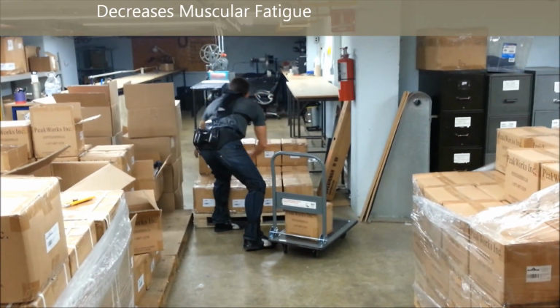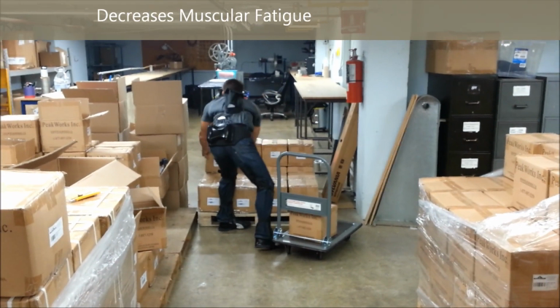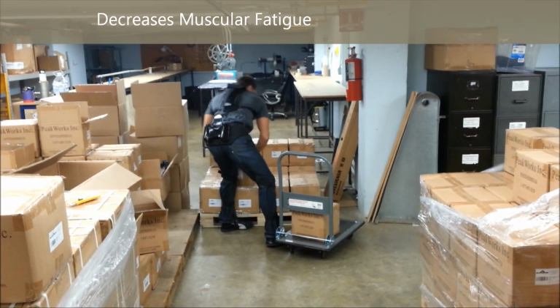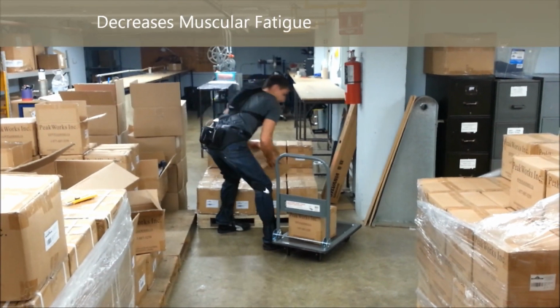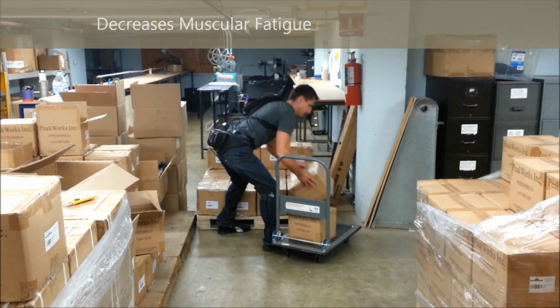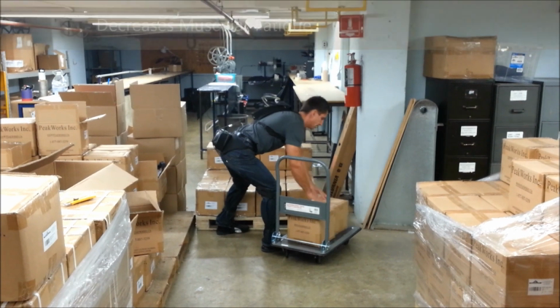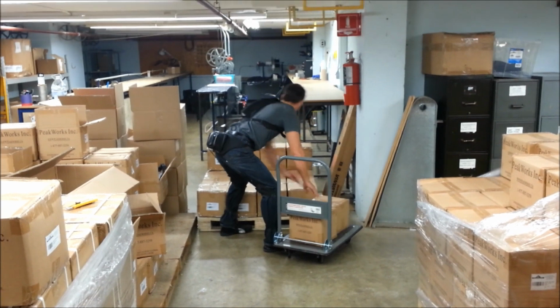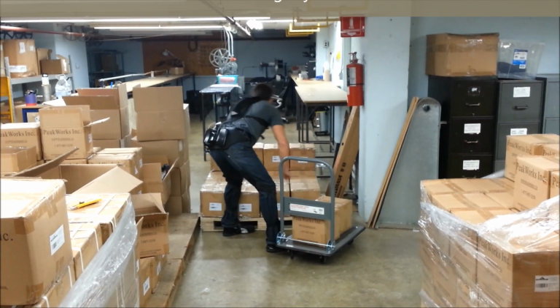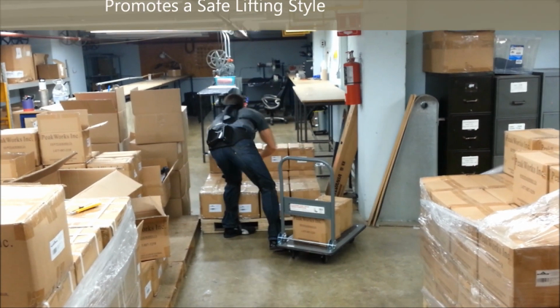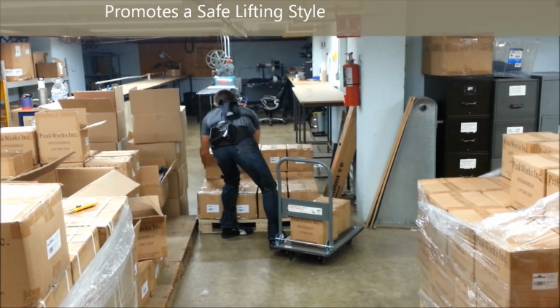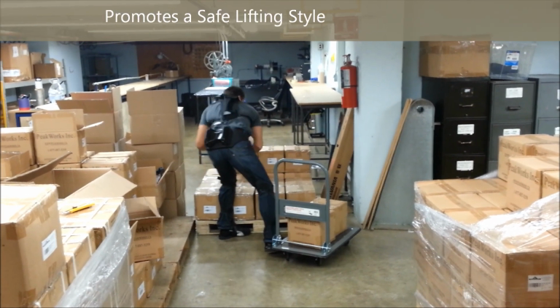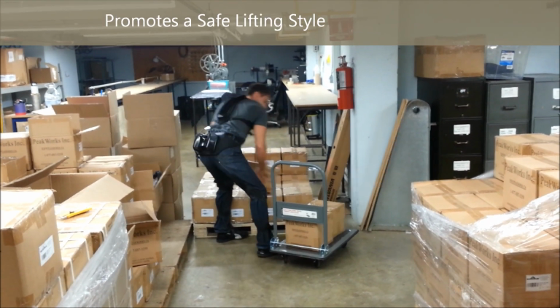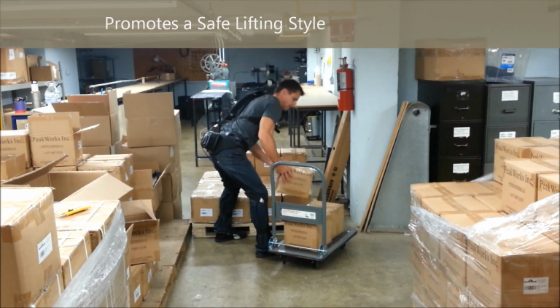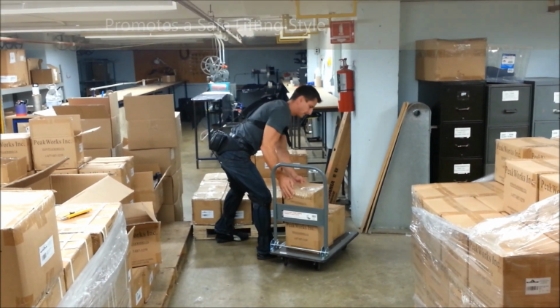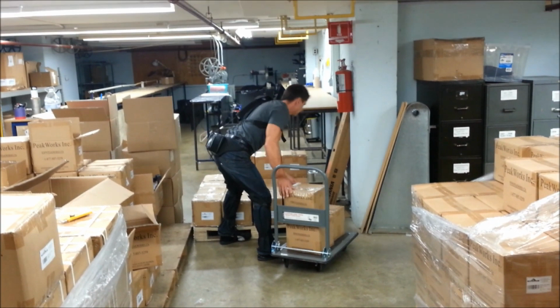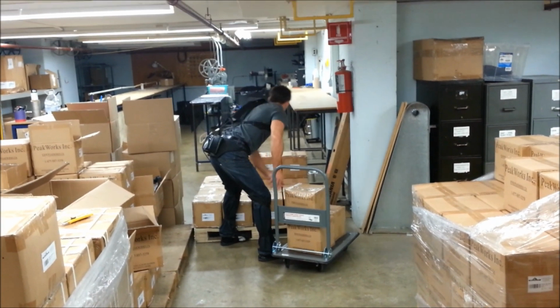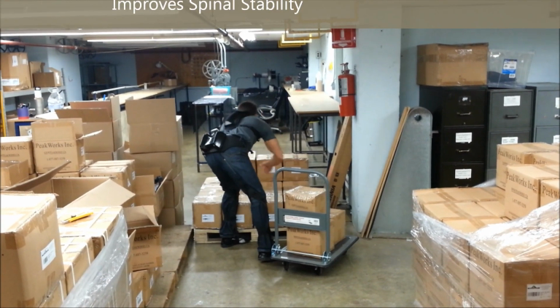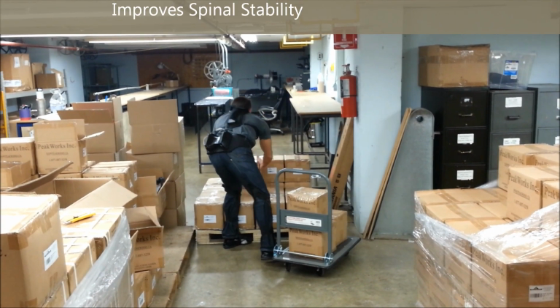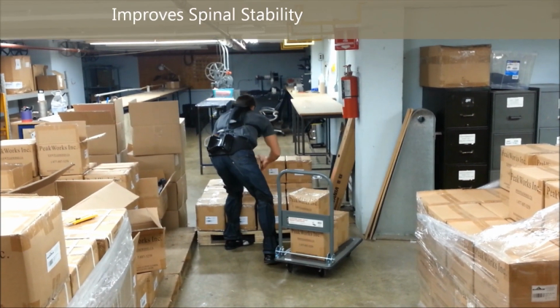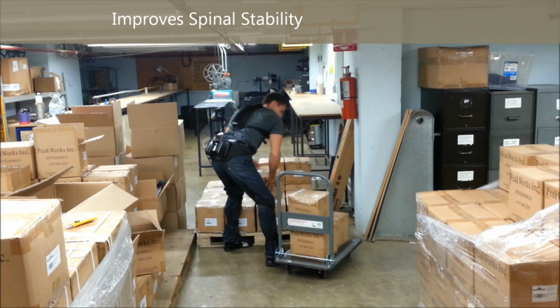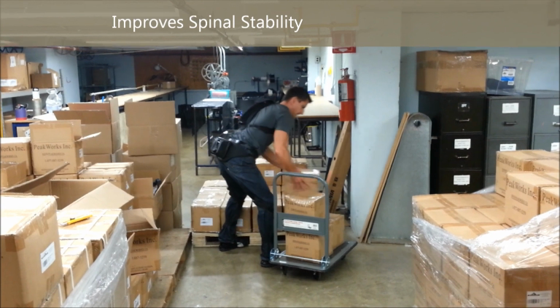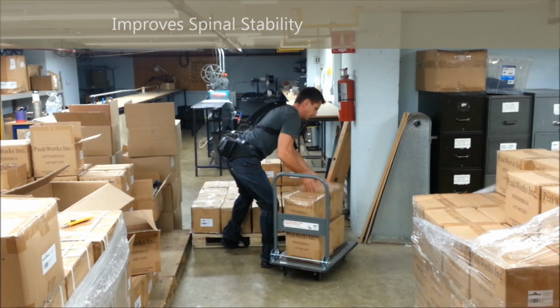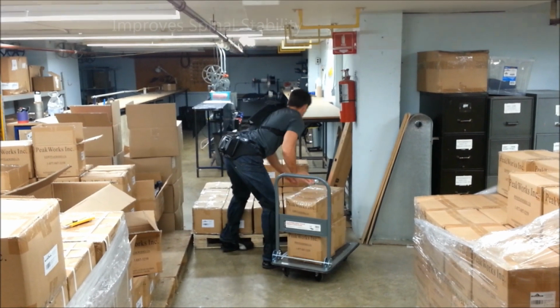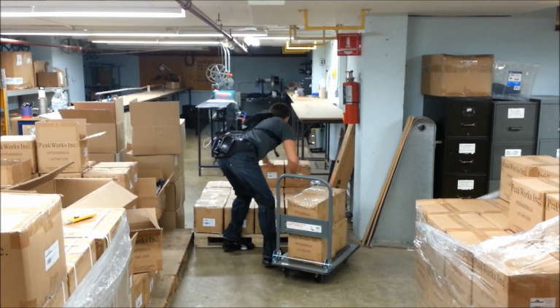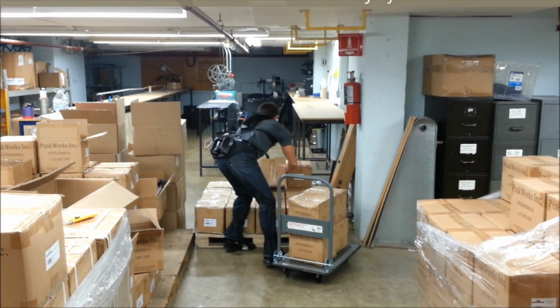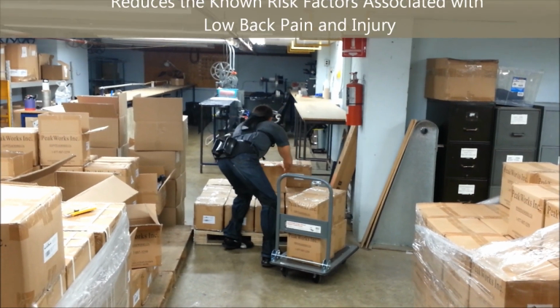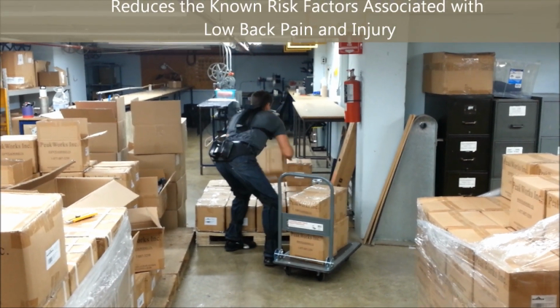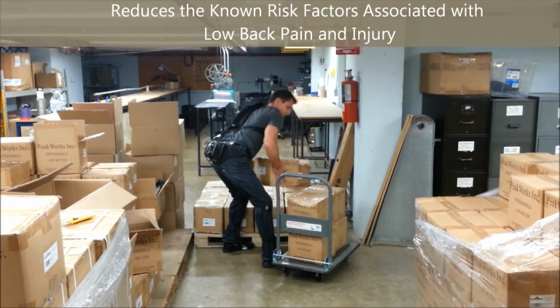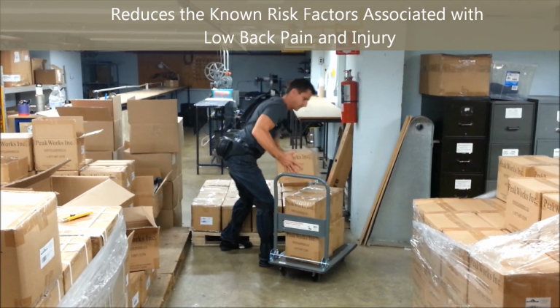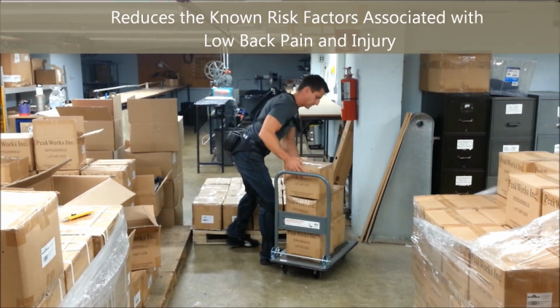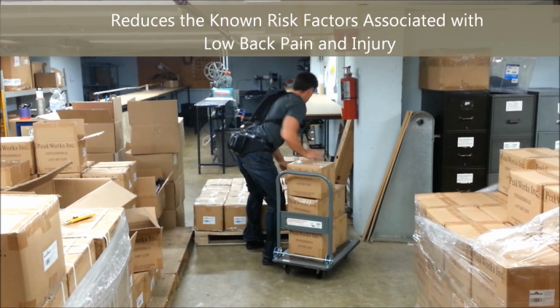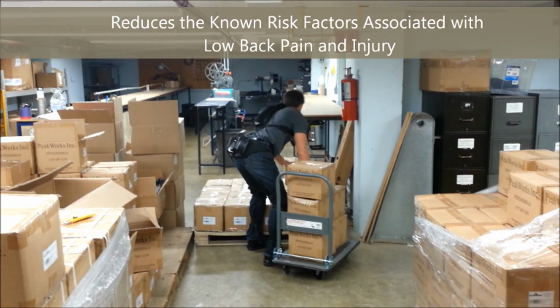Plaid has also been shown to decrease muscular fatigue, promote a safe lifting technique, improve spinal stability, and reduce the known risk factors associated with low back pain and injury.